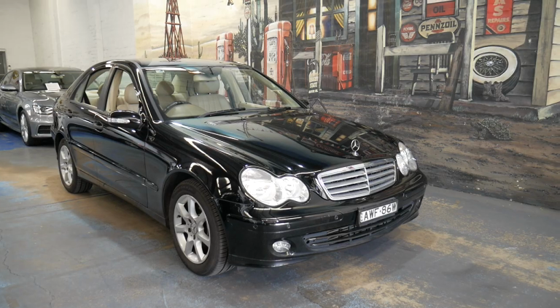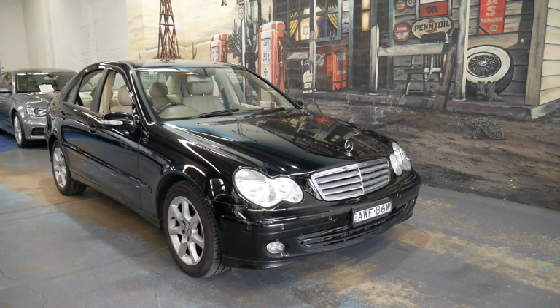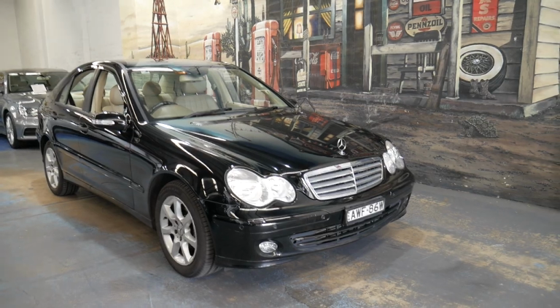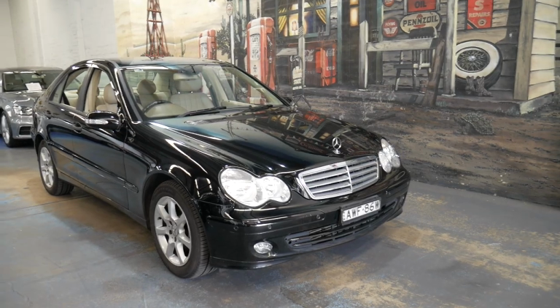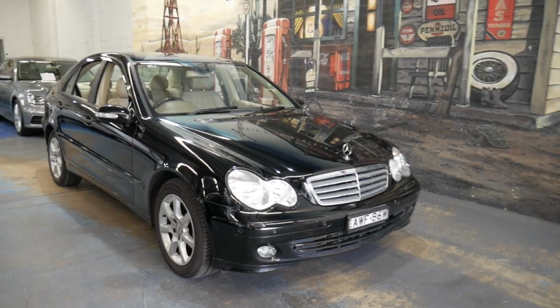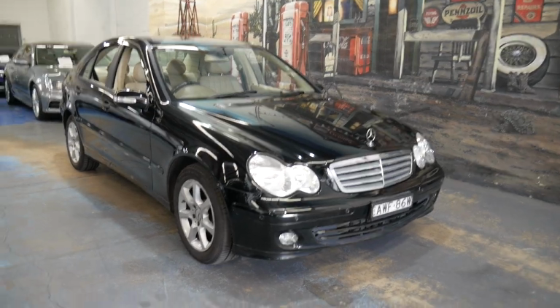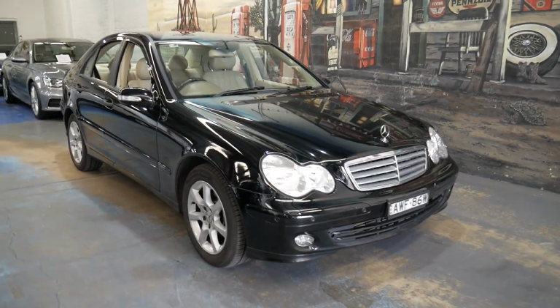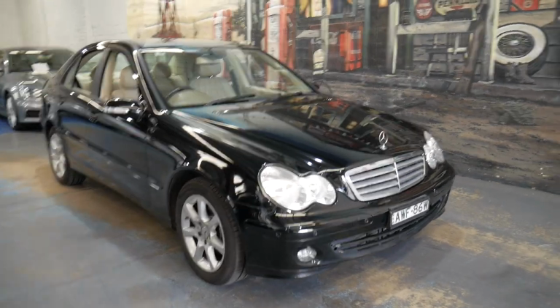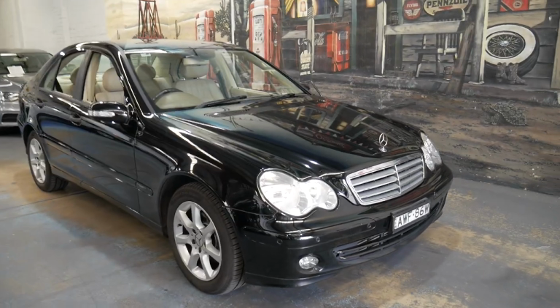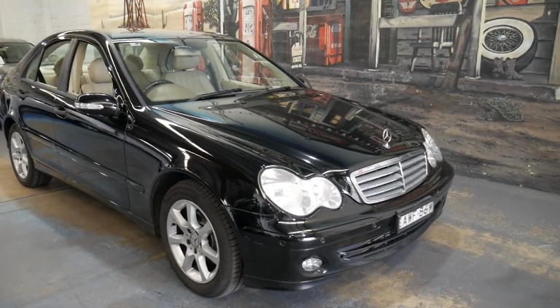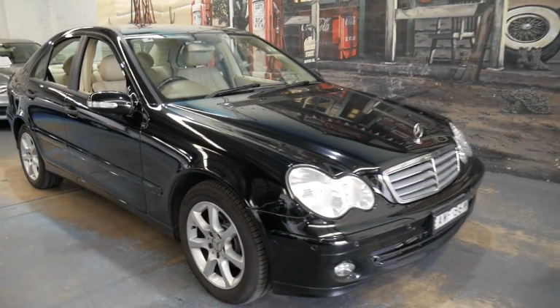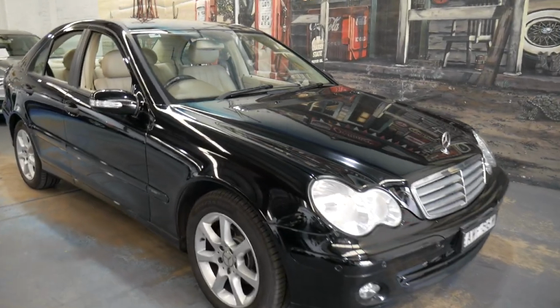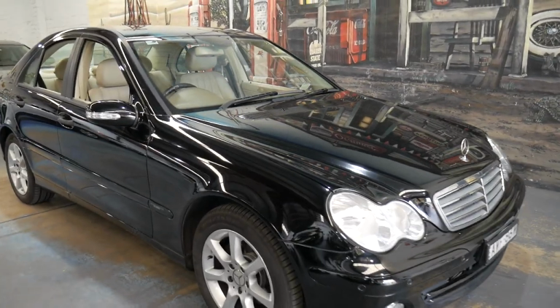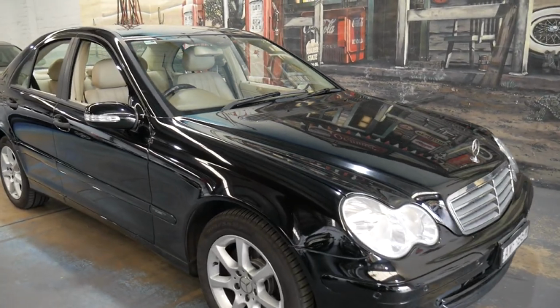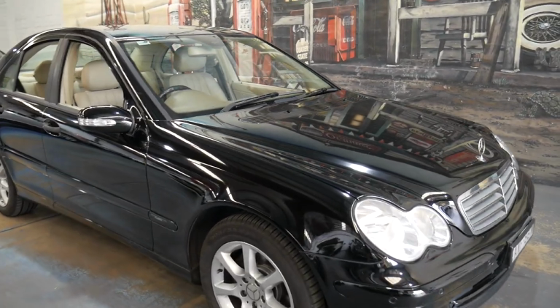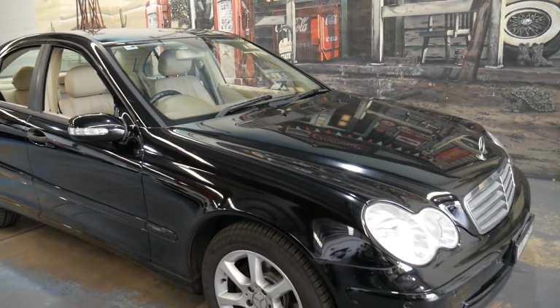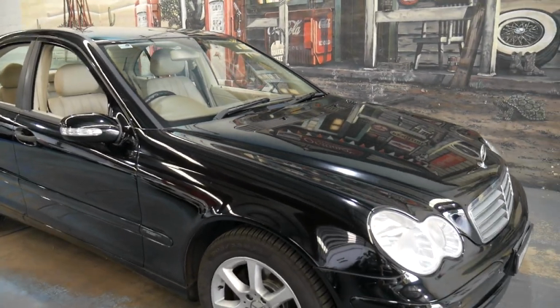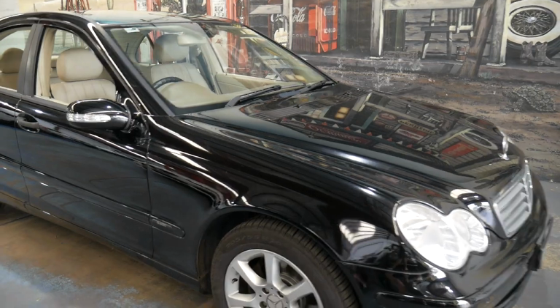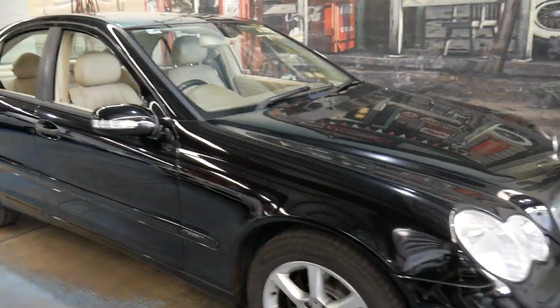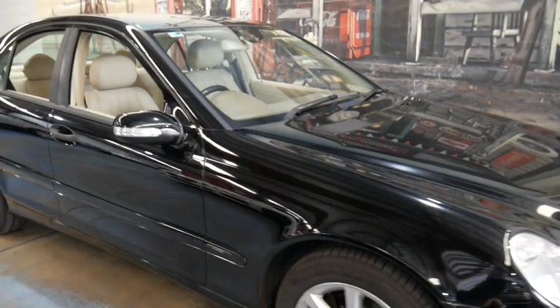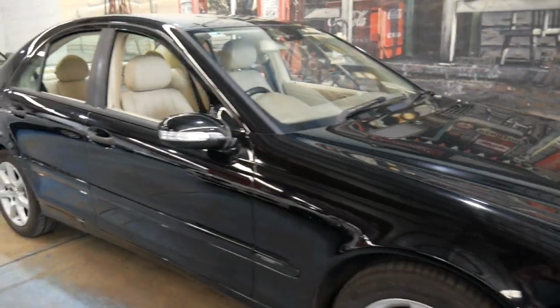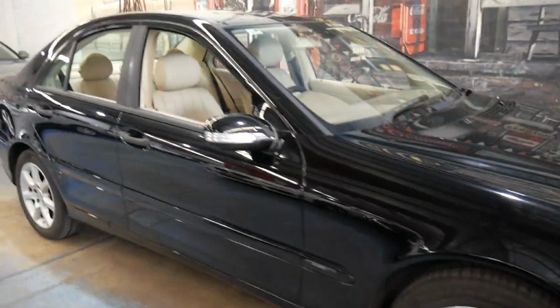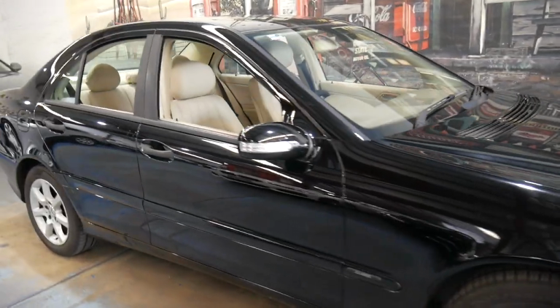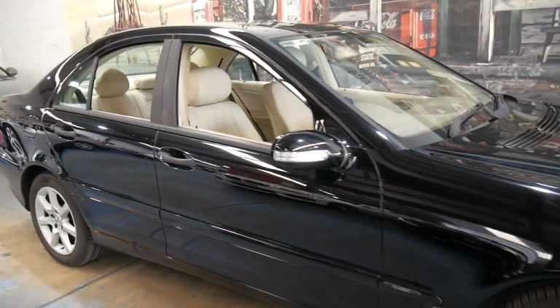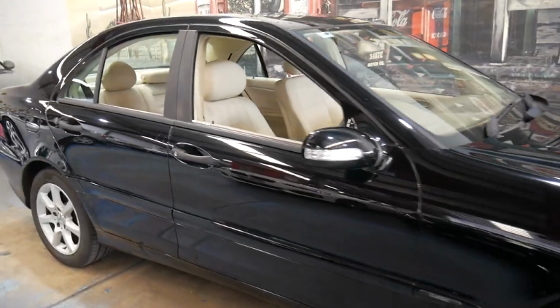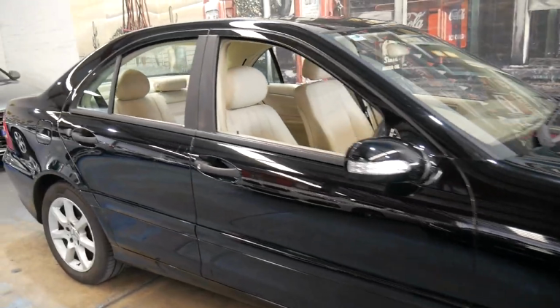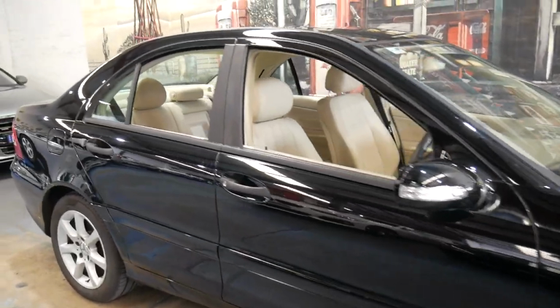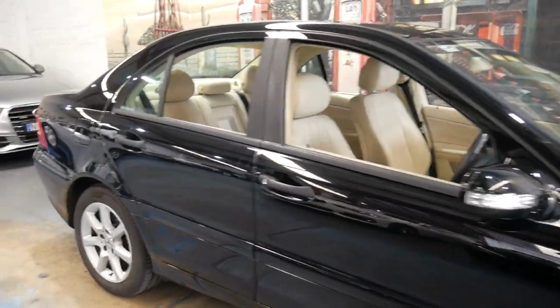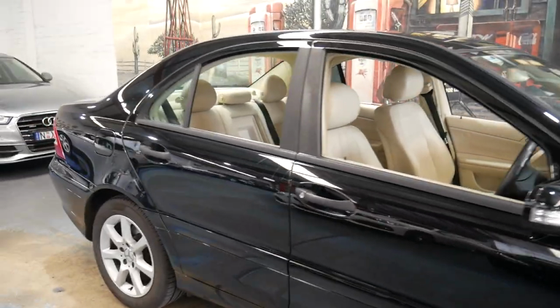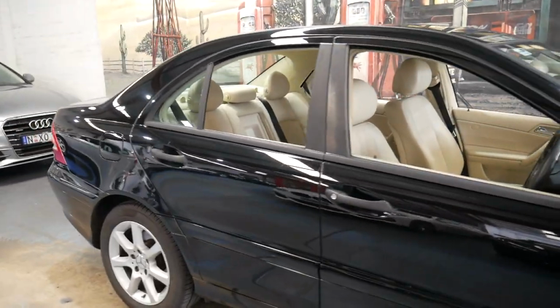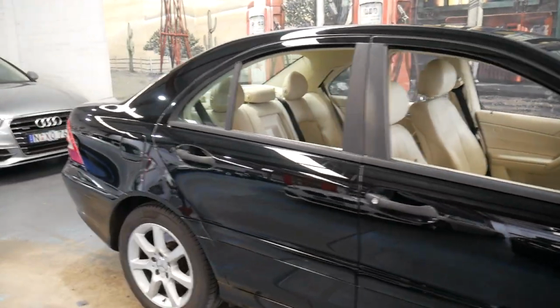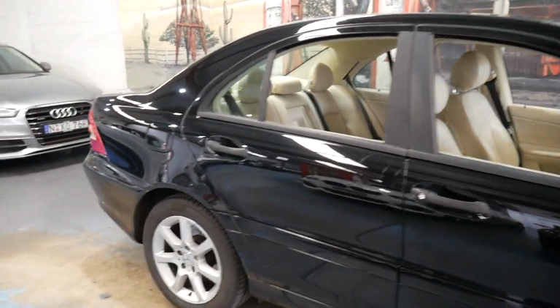Welcome to the Old-Time Ascender. My name is Philip Tarrant and I'm going to be talking to you about this very late 2005 Mercedes-Benz C180 Compressor.